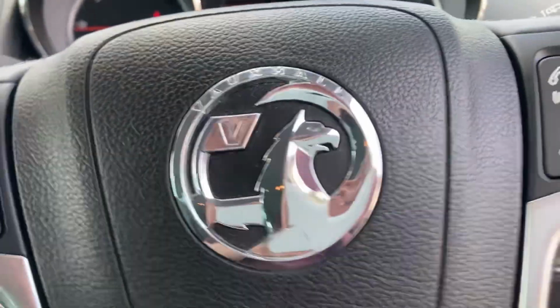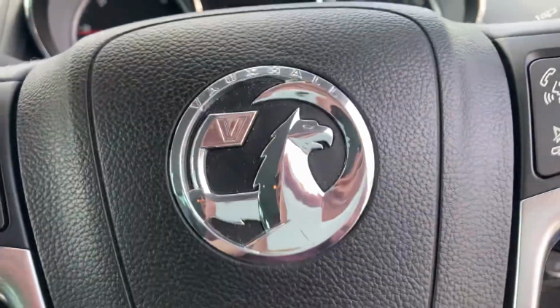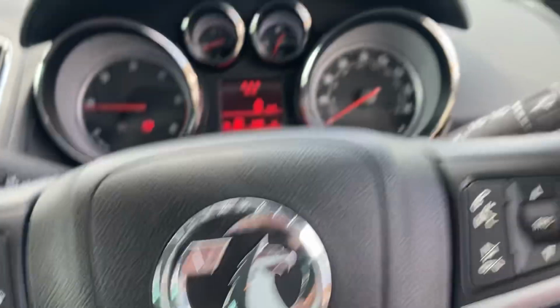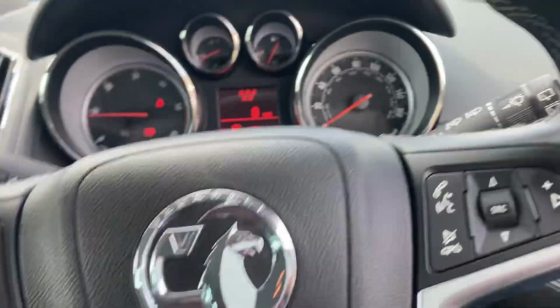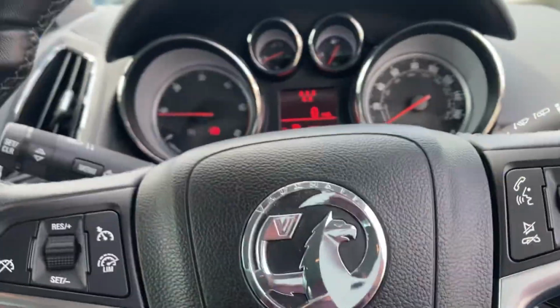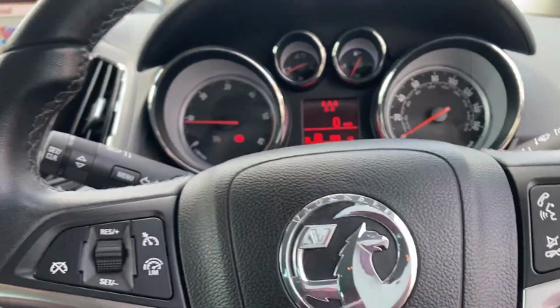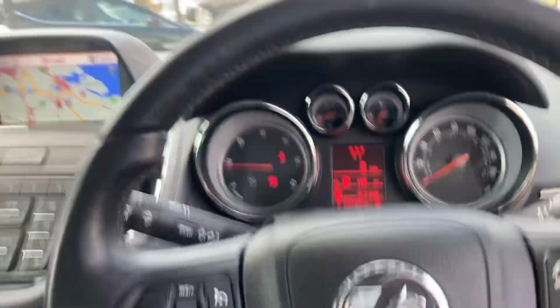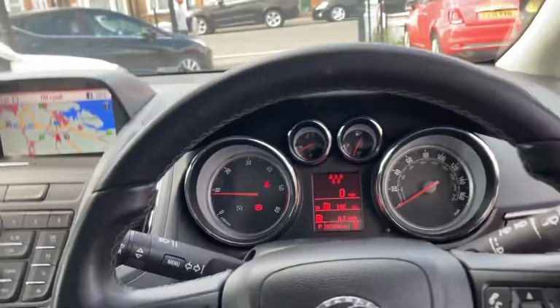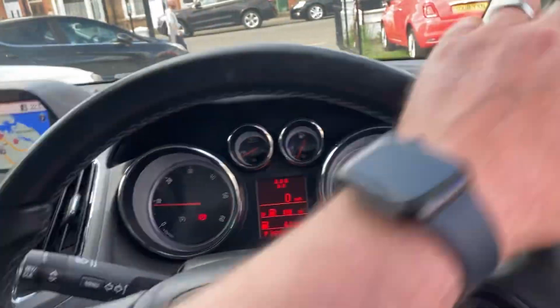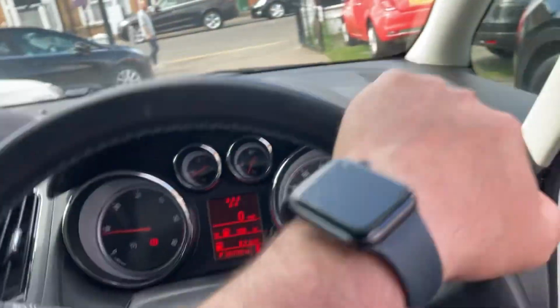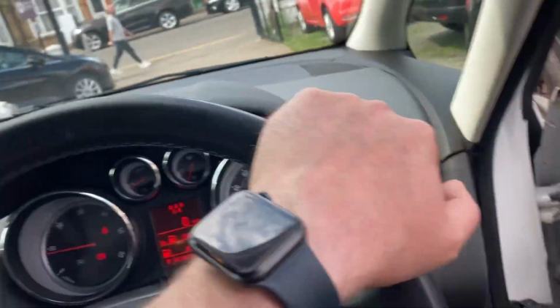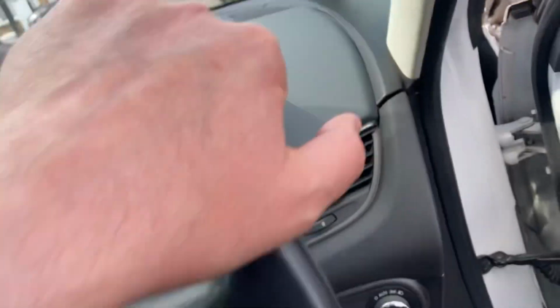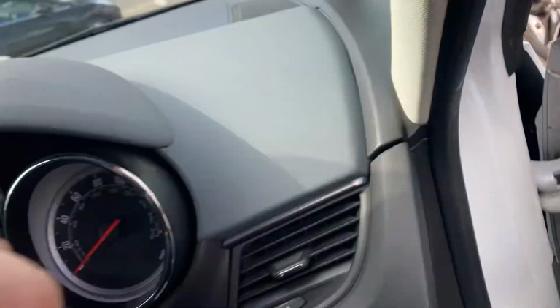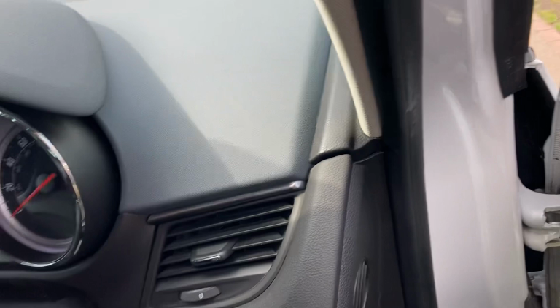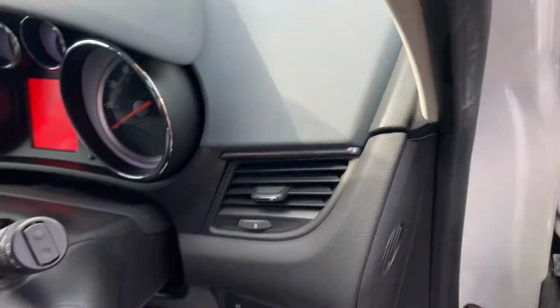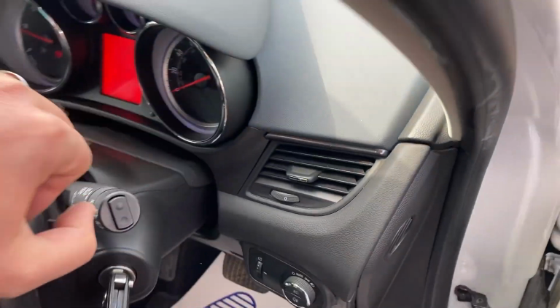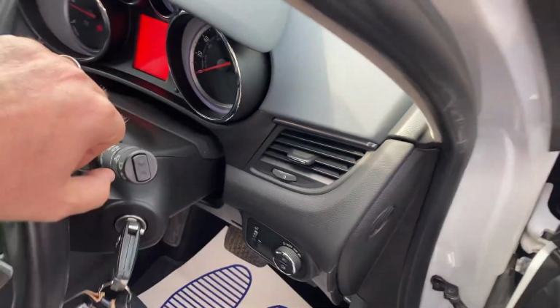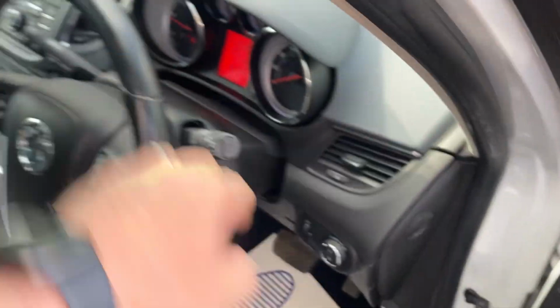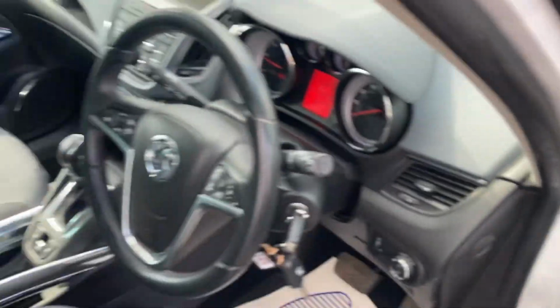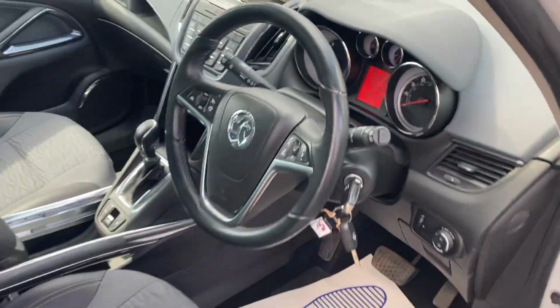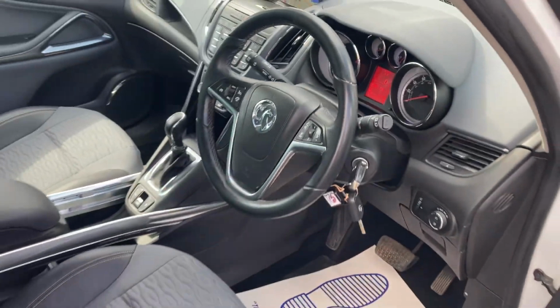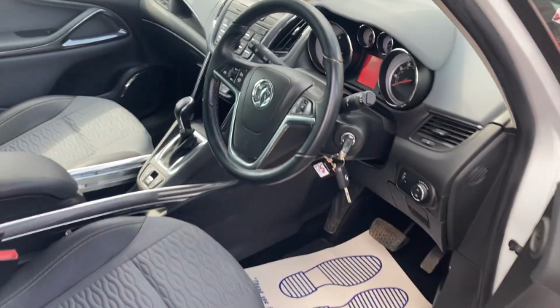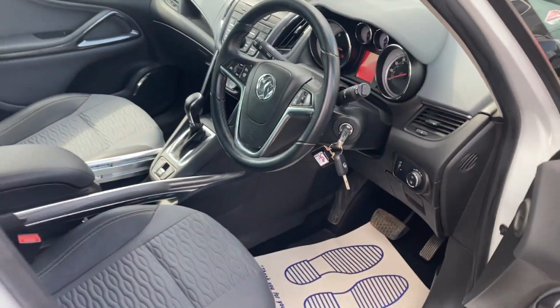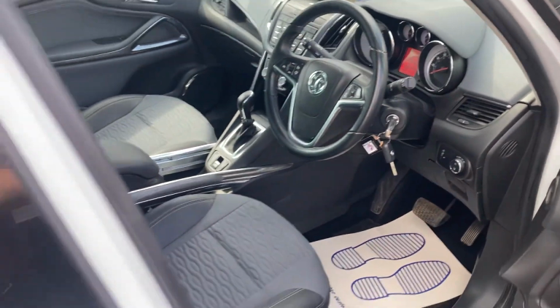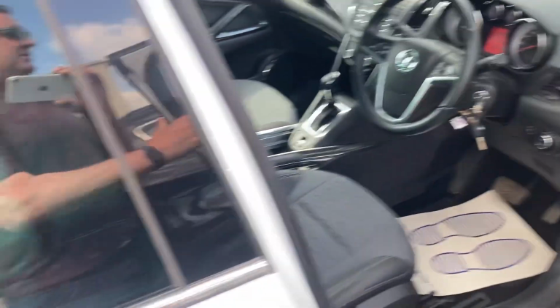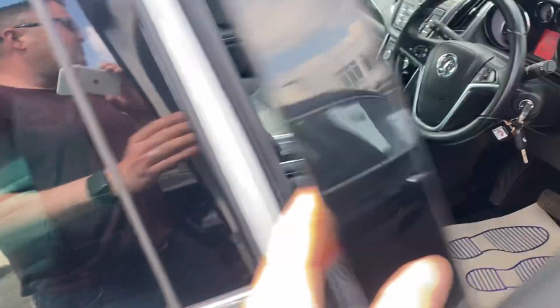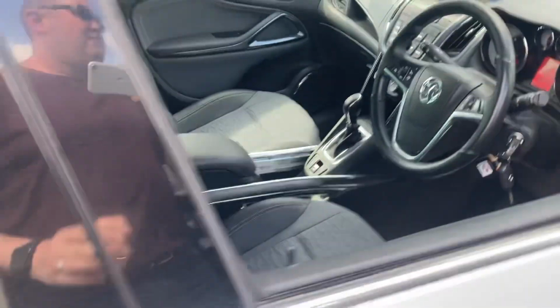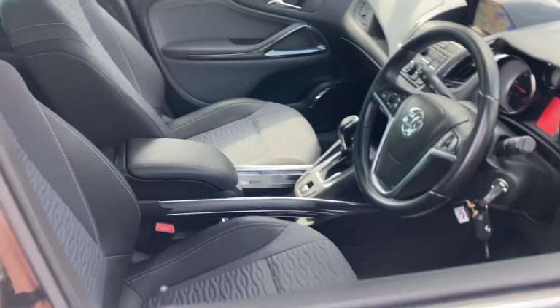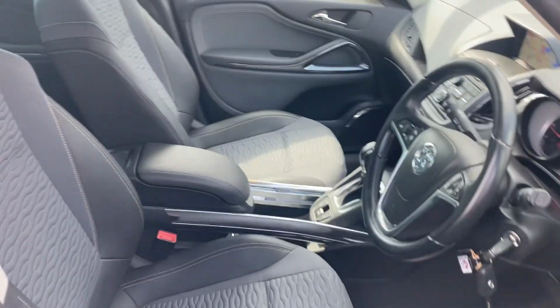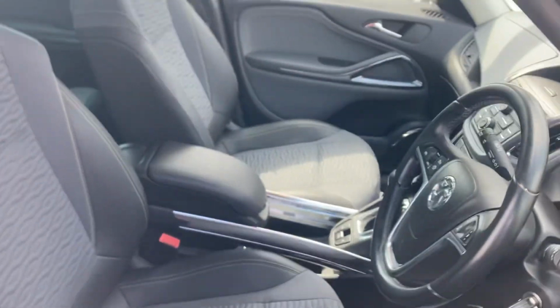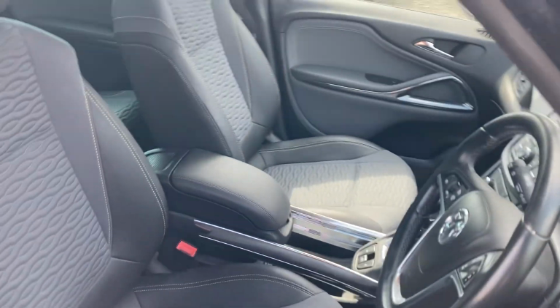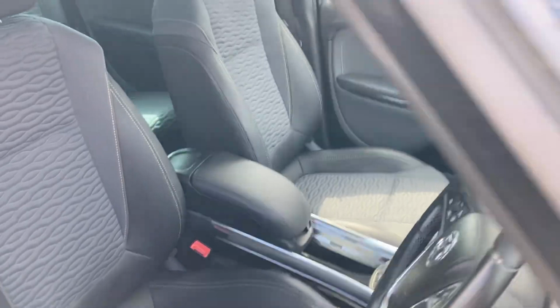So it really is a nice example — full service history, two keys, and low miles. It's all ready to go to a brand new home. Thanks ever so much for watching and we look forward to seeing you very soon, thank you.